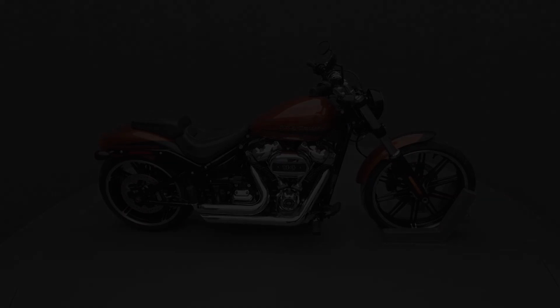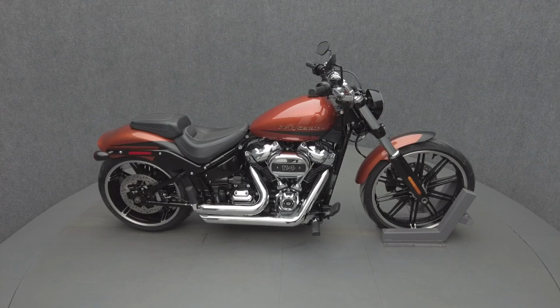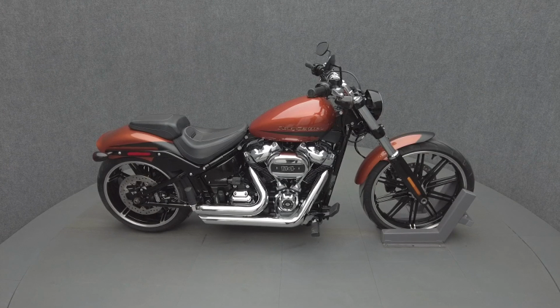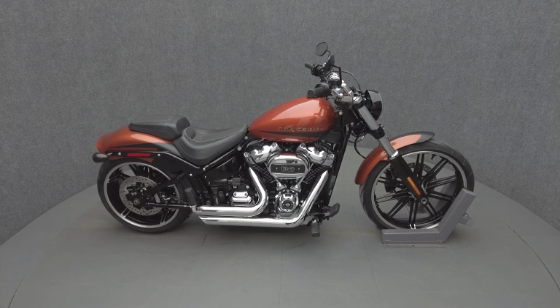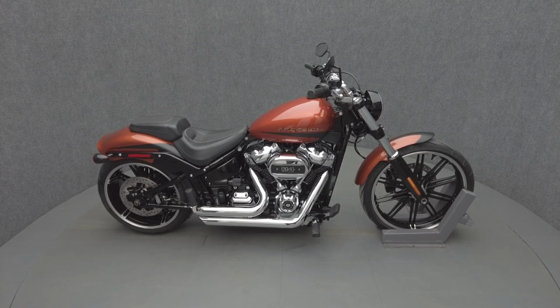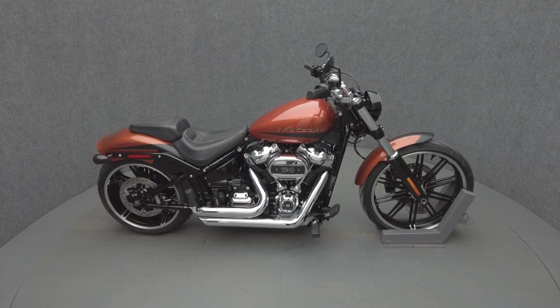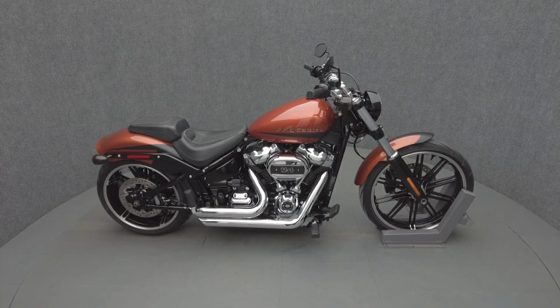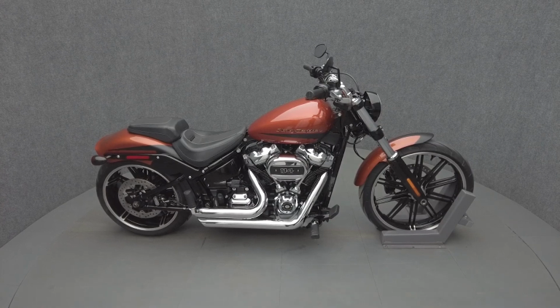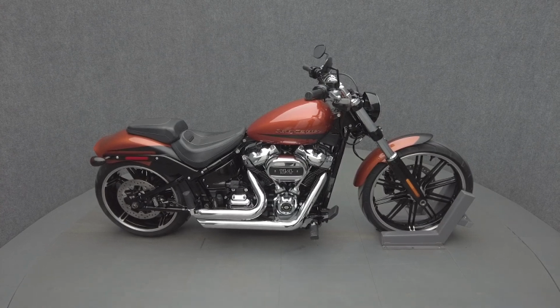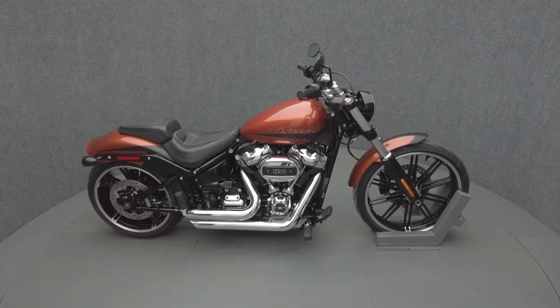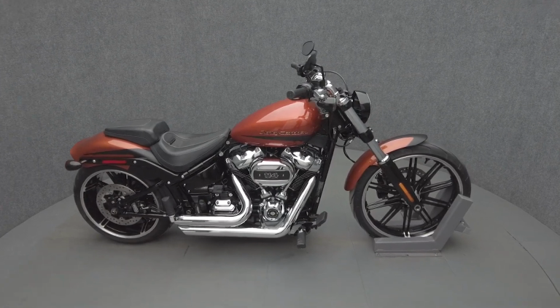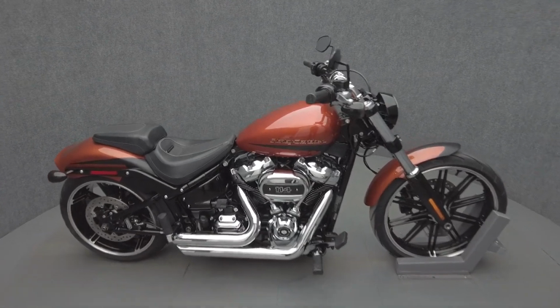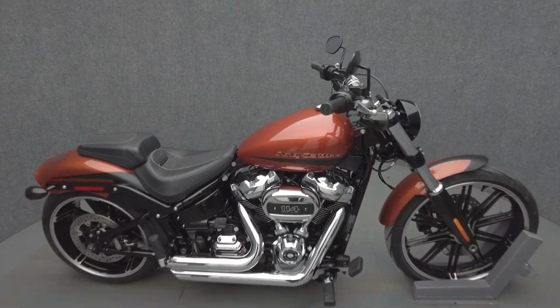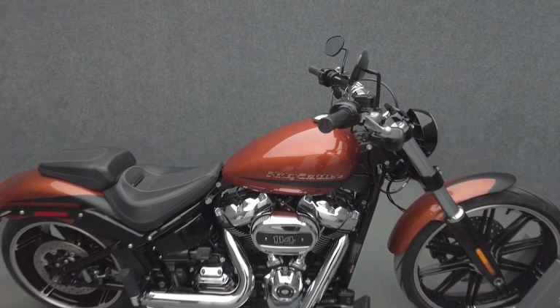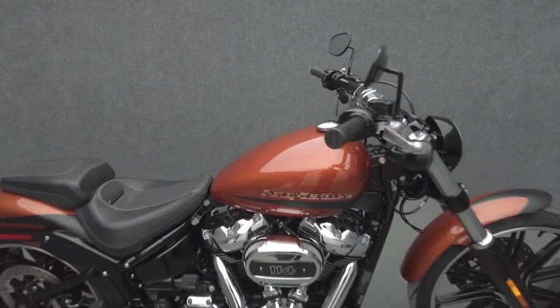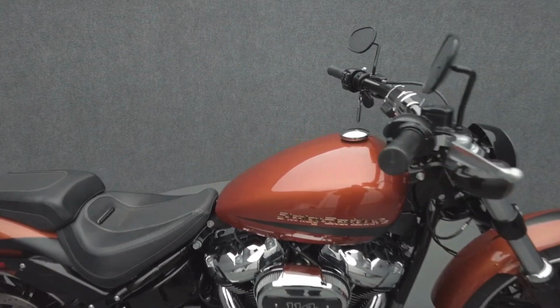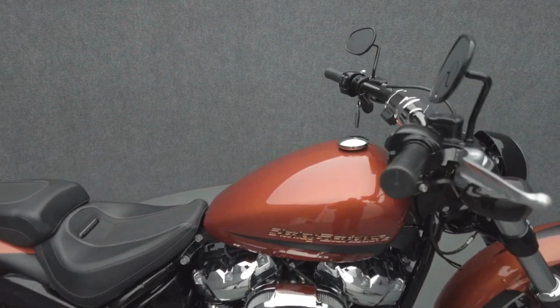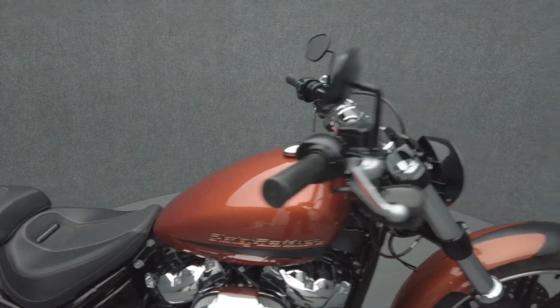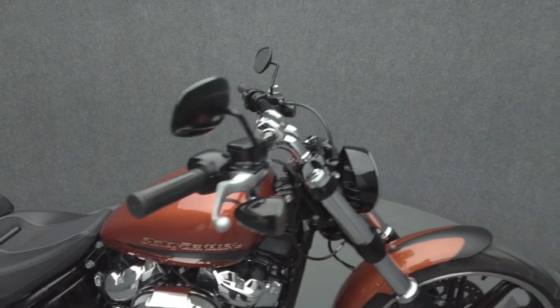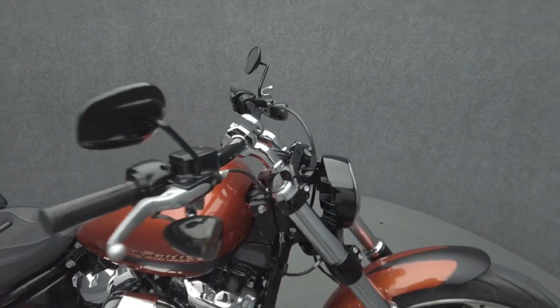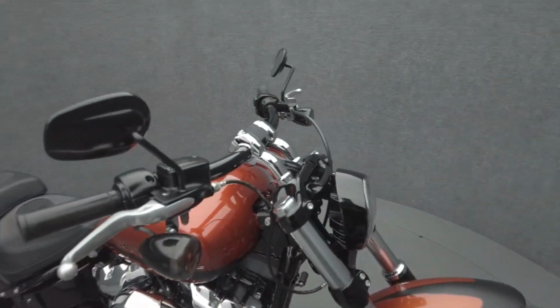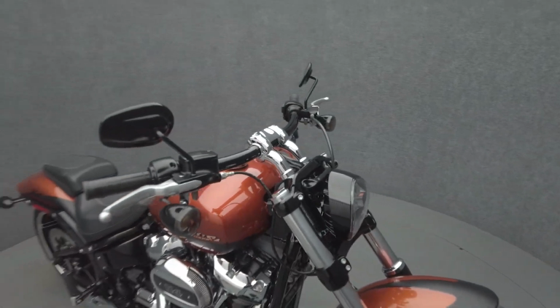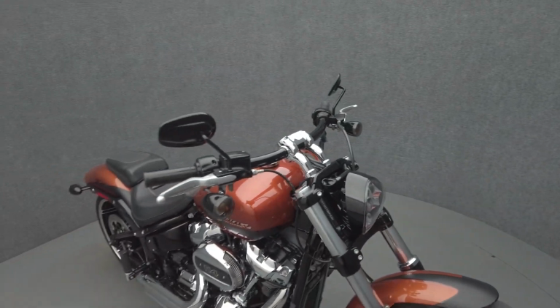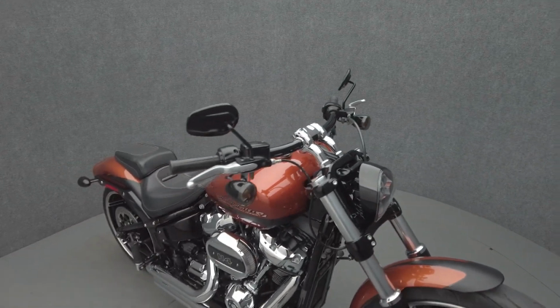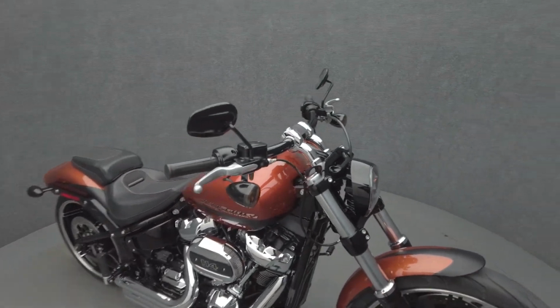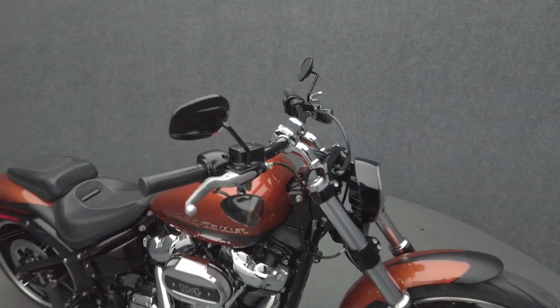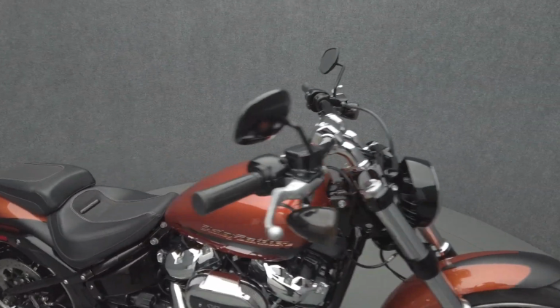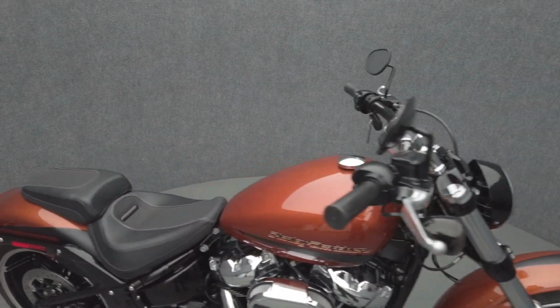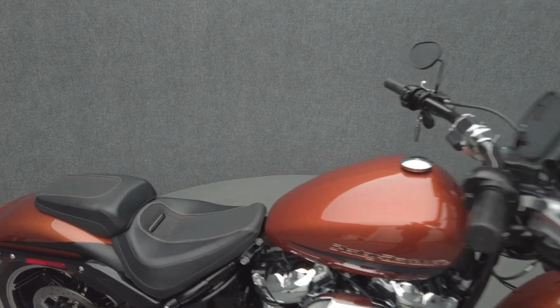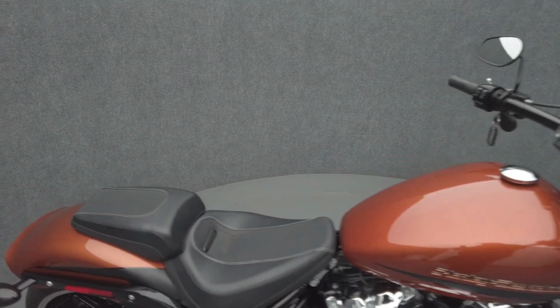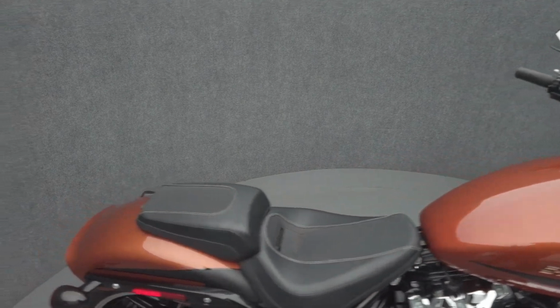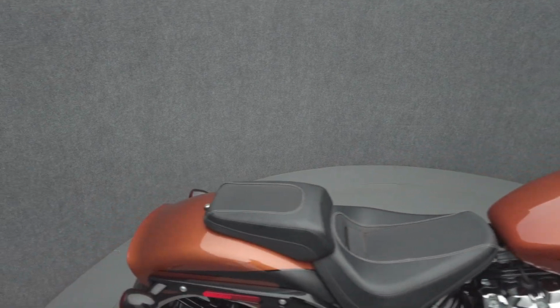Hey everyone, this is Keegan from National Power Sports. This 2019 Harley-Davidson Breakout 114 with 11,511 miles runs well. It's been upgraded with a Vance & Hines short shots exhaust, smoke front turn signals, and a vertical plate mount.